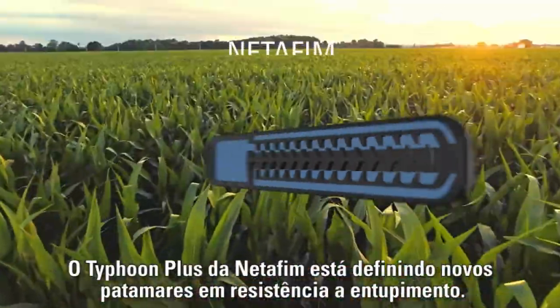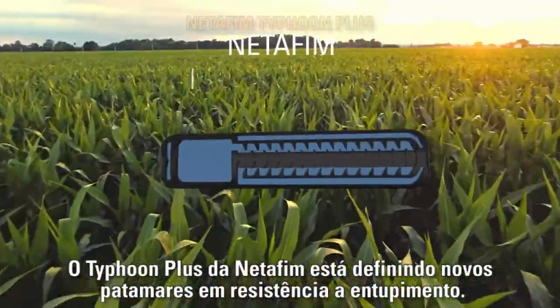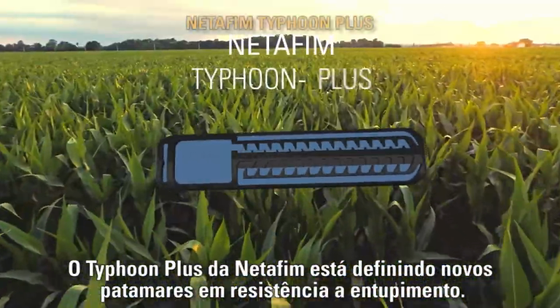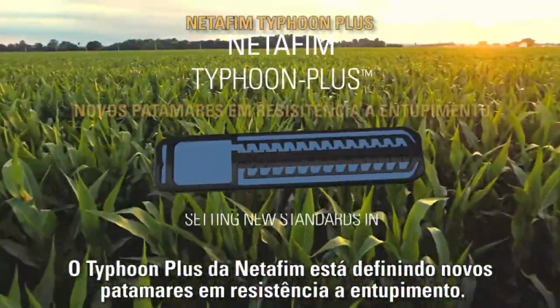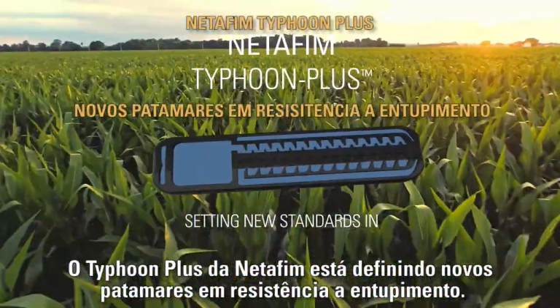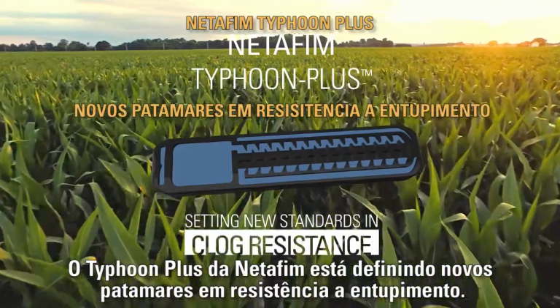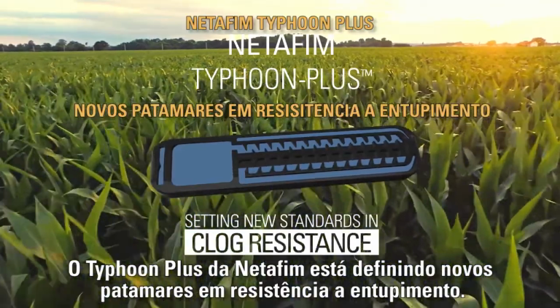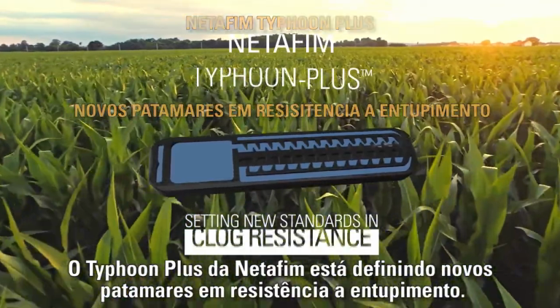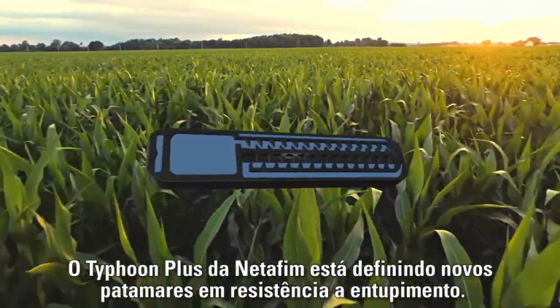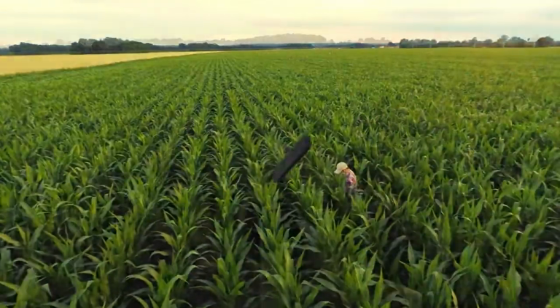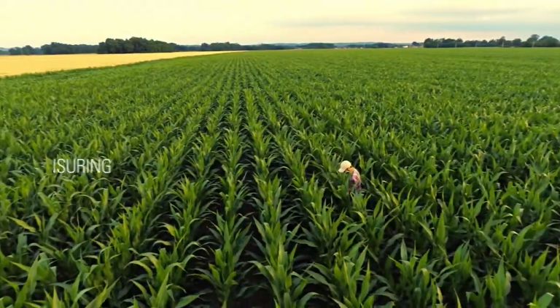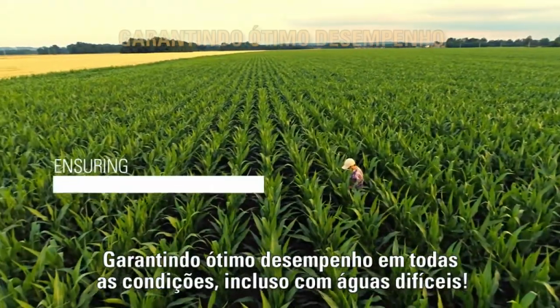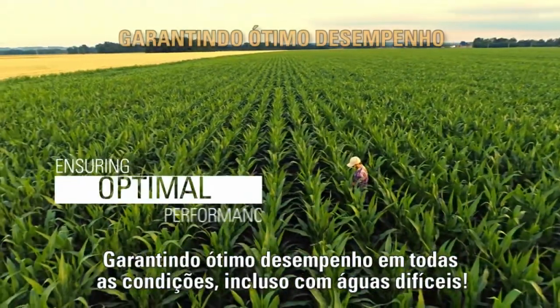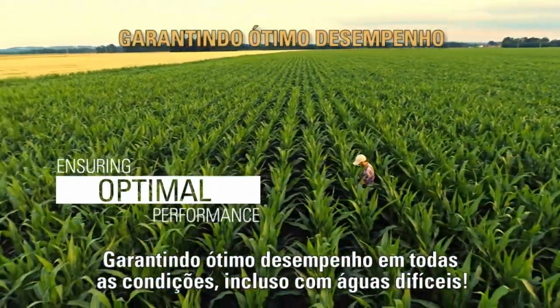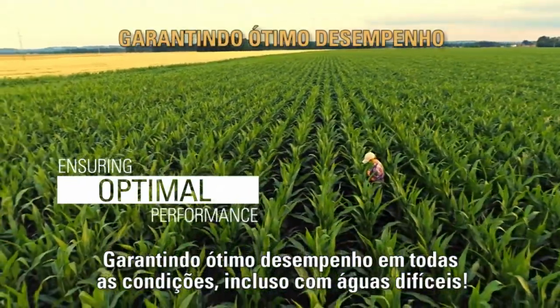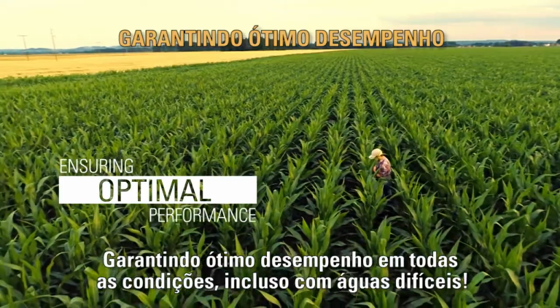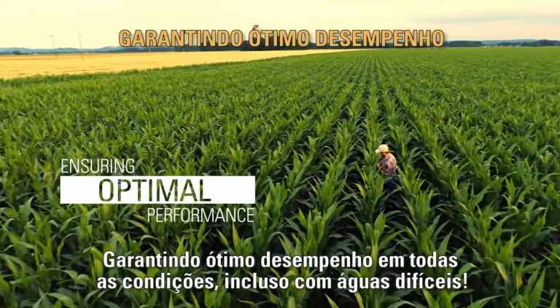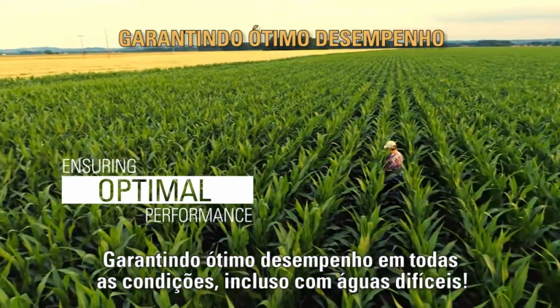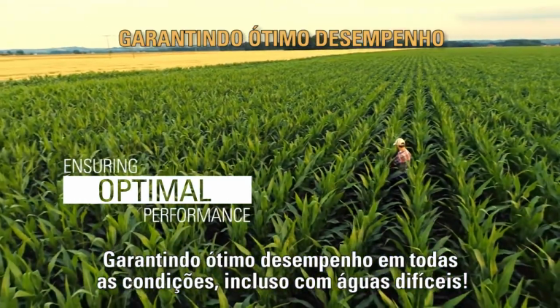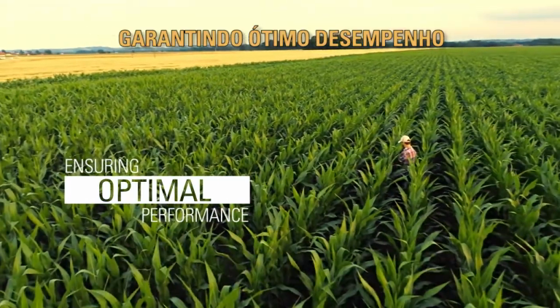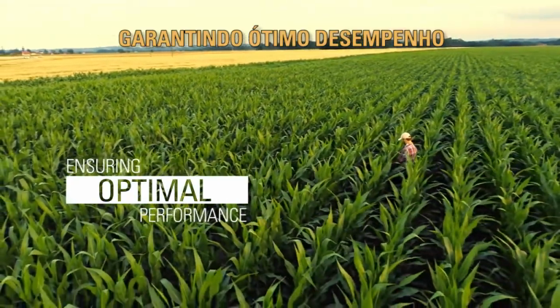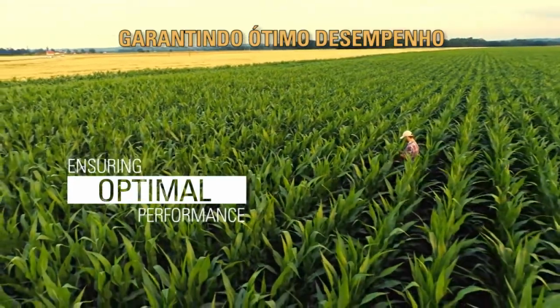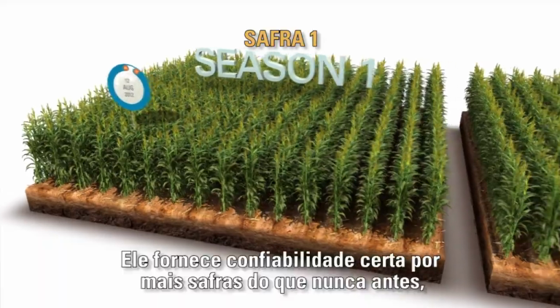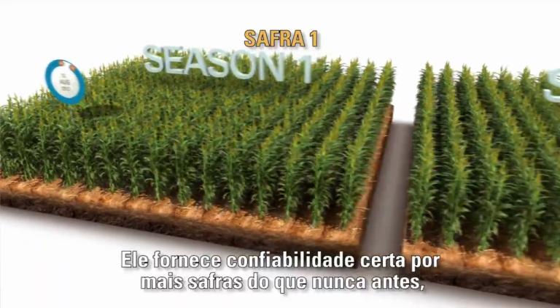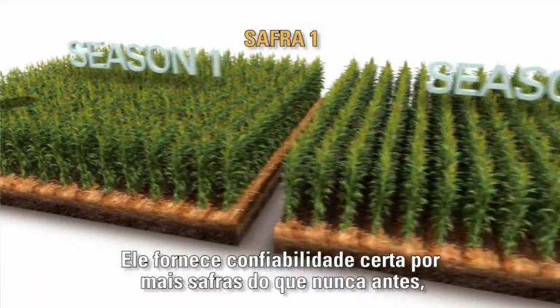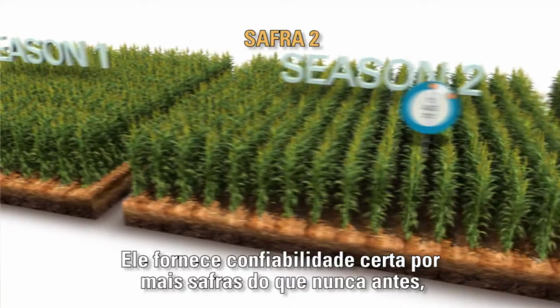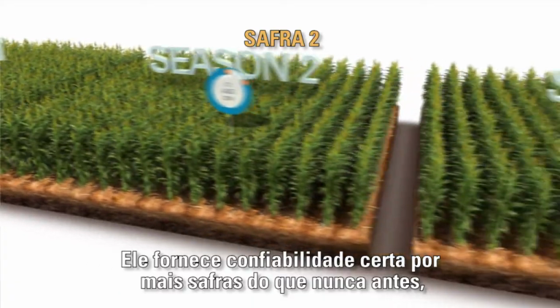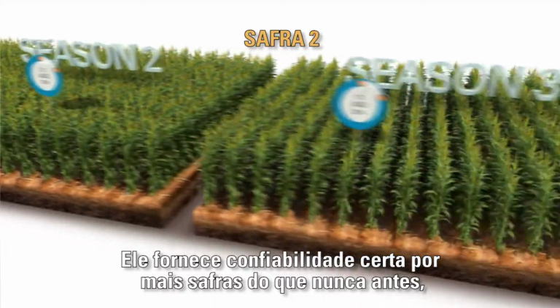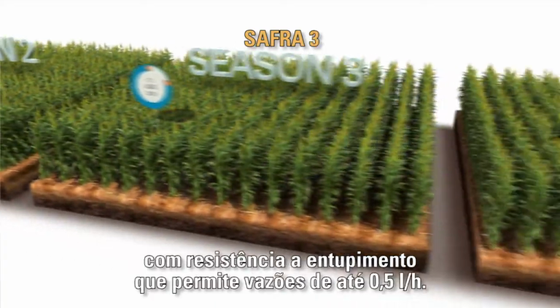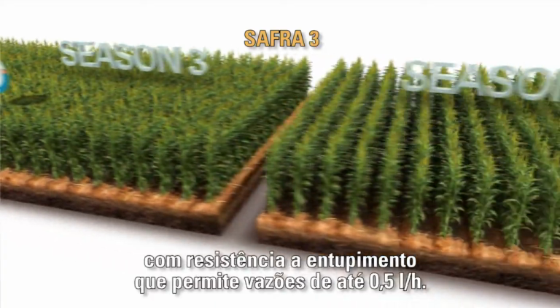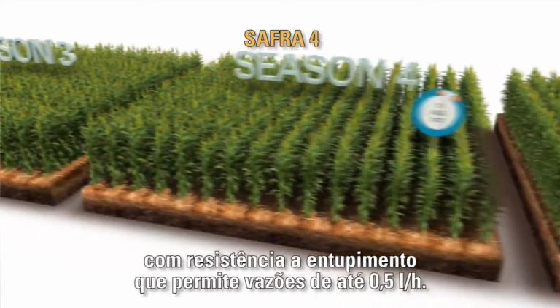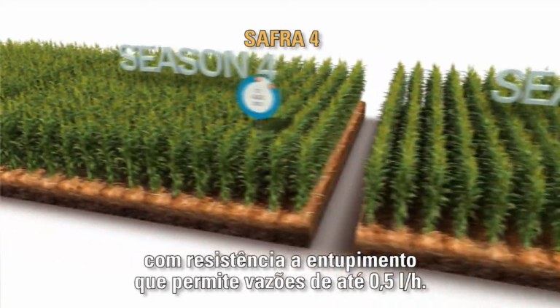Netafim's Typhoon Plus is setting new standards in clog resistance, ensuring optimal performance under all conditions, including harsh water. It provides you with reliability that you can count on for more seasons than ever before.